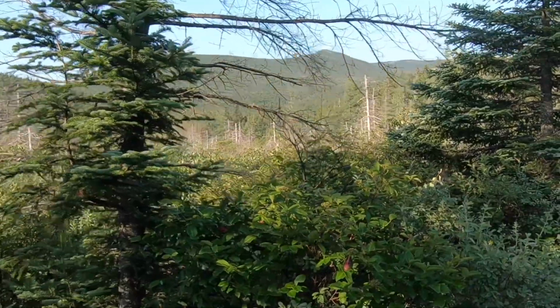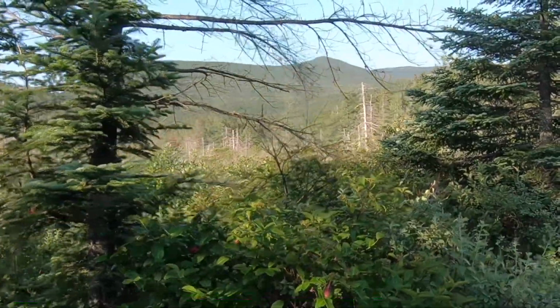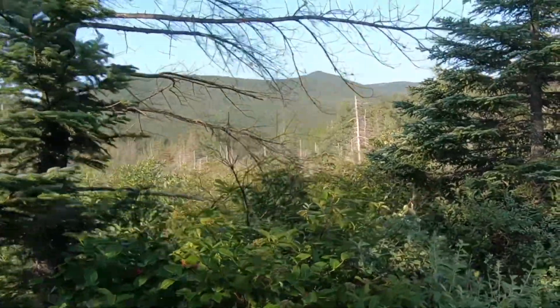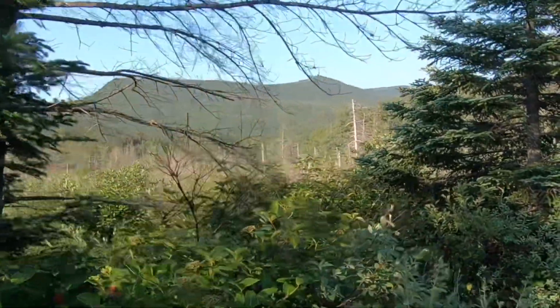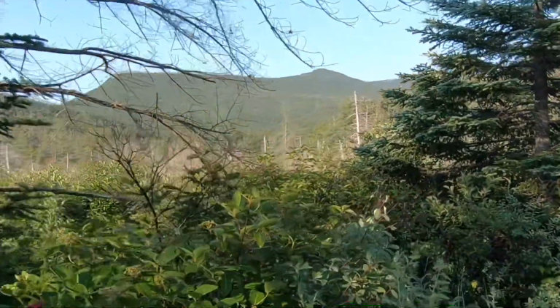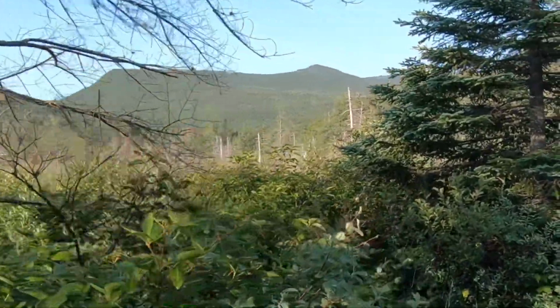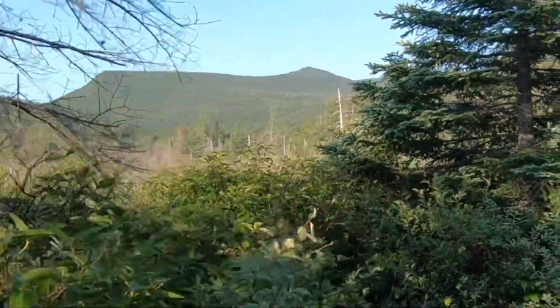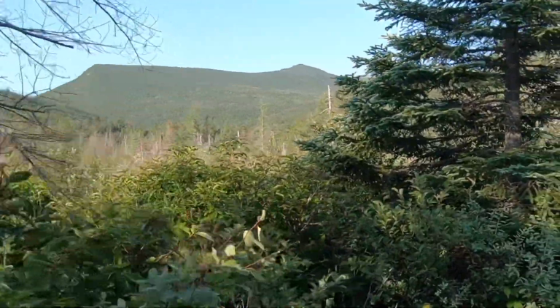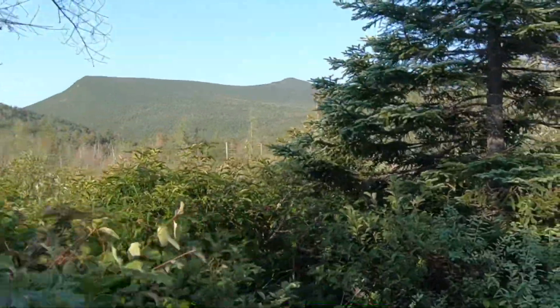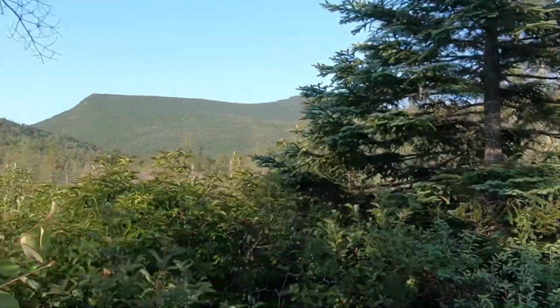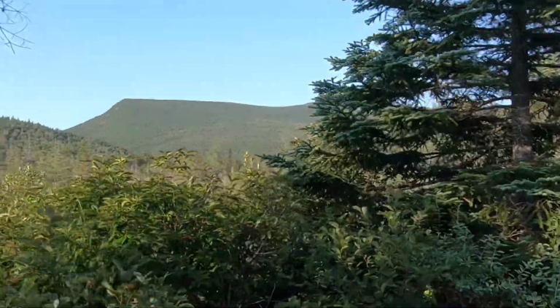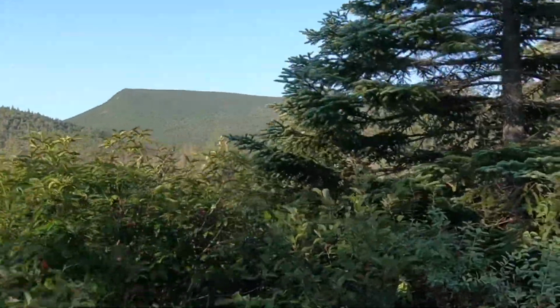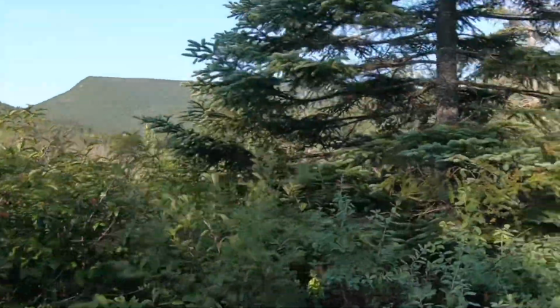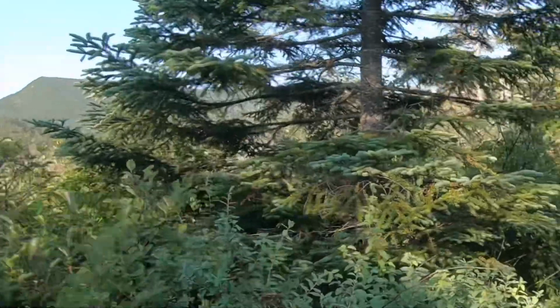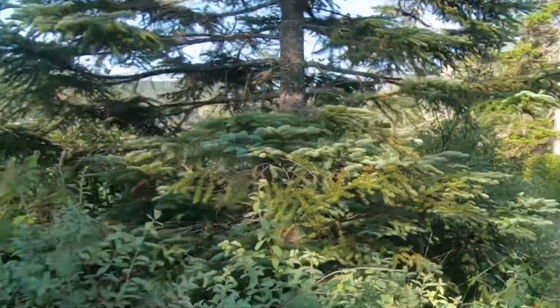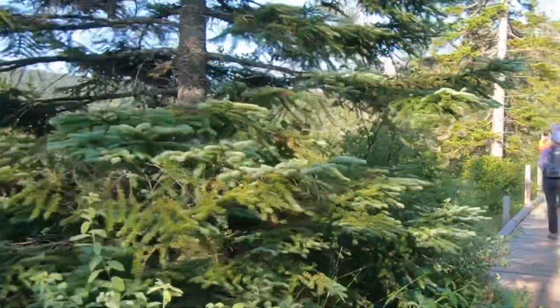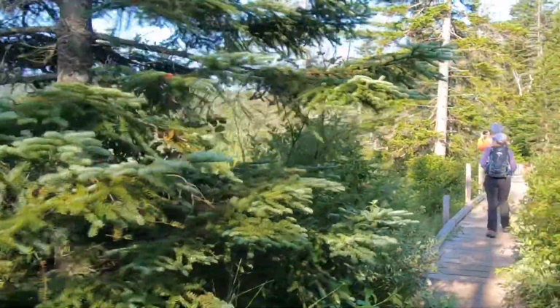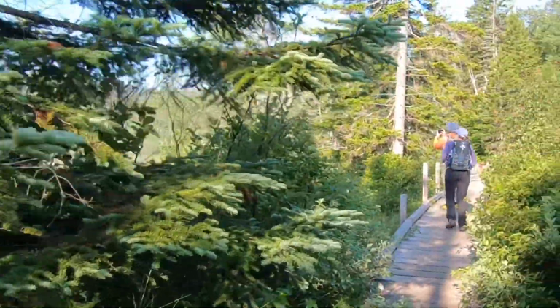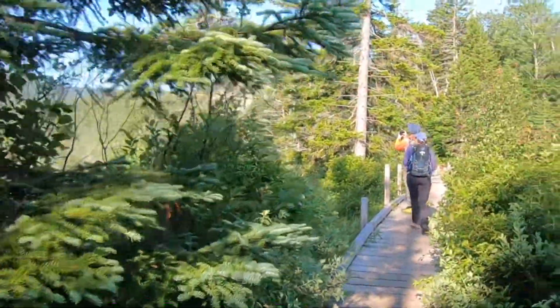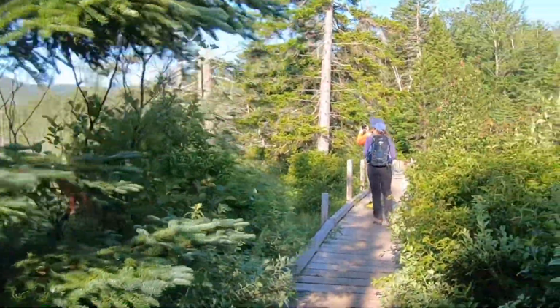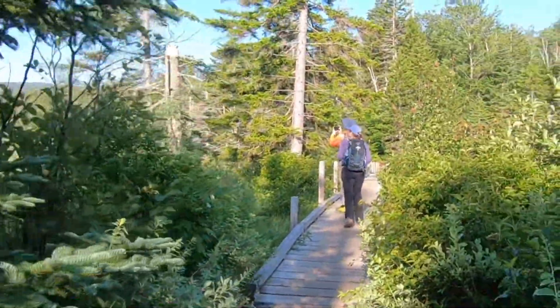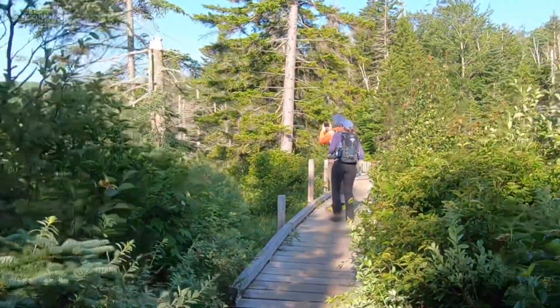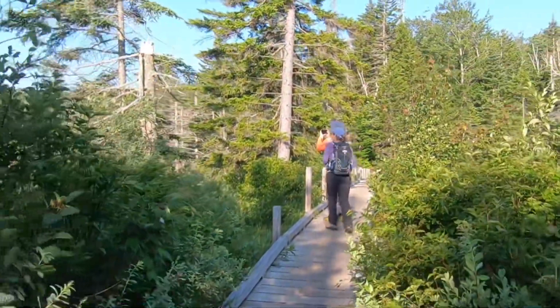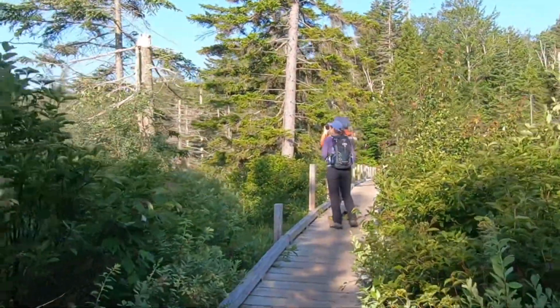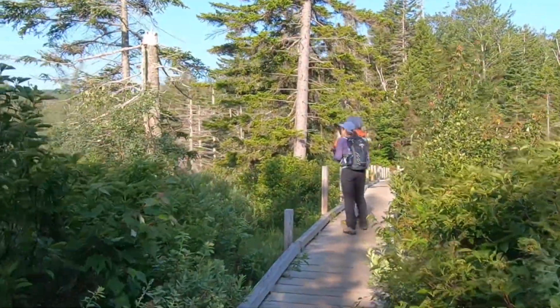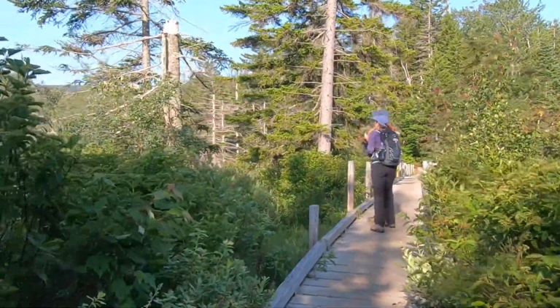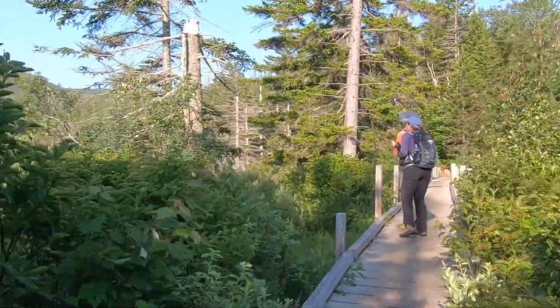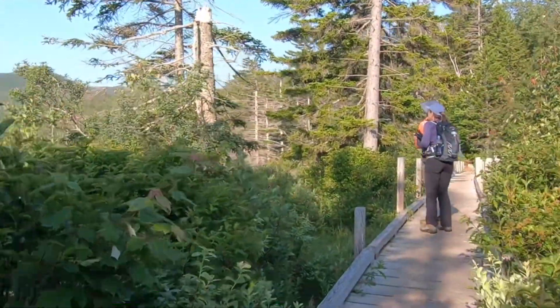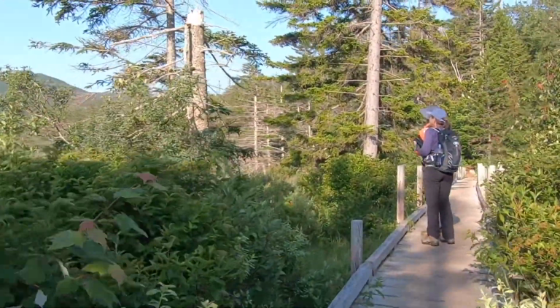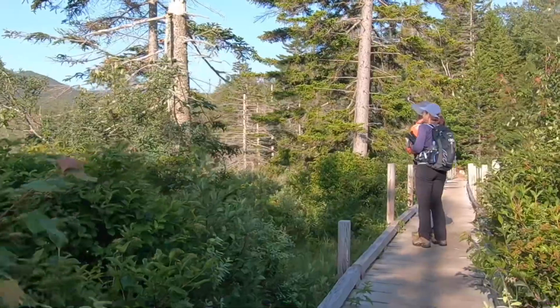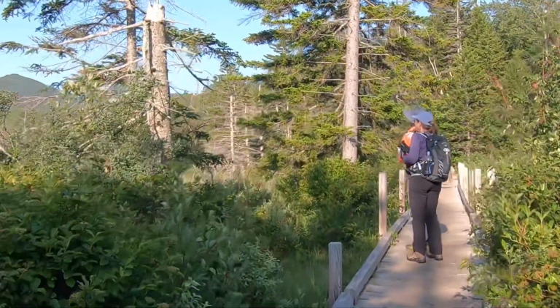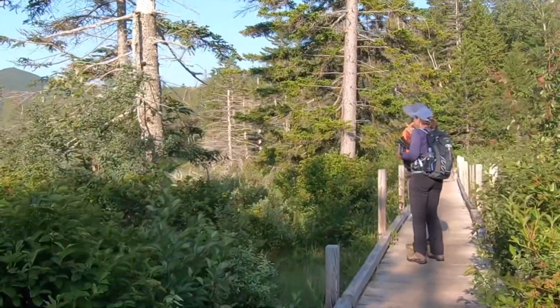Good morning. It is Sunday, July 10th, 2022, and we are out on Zeeland Trail at the Beaver Ponds.